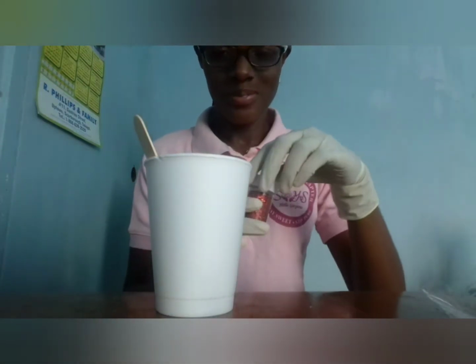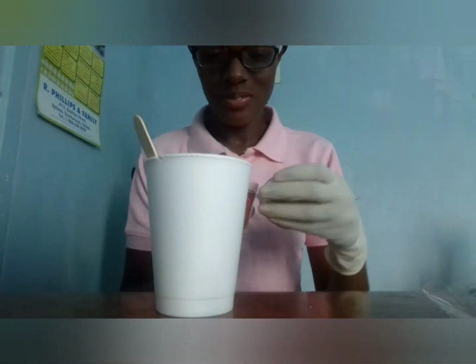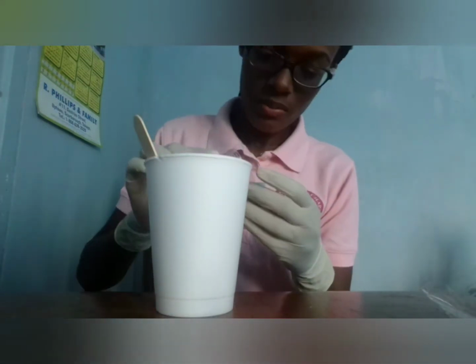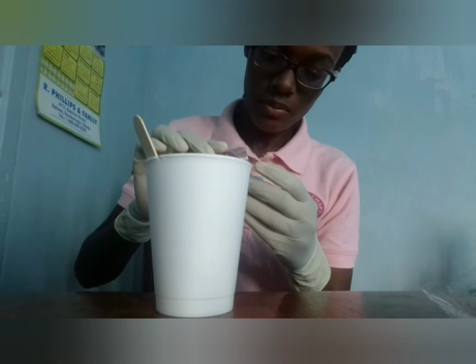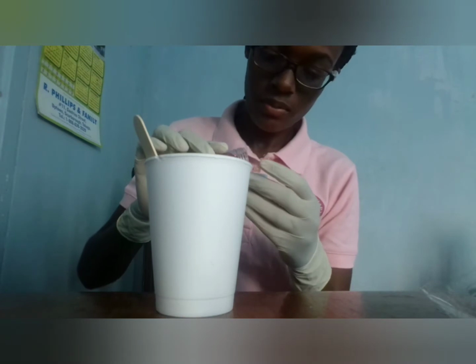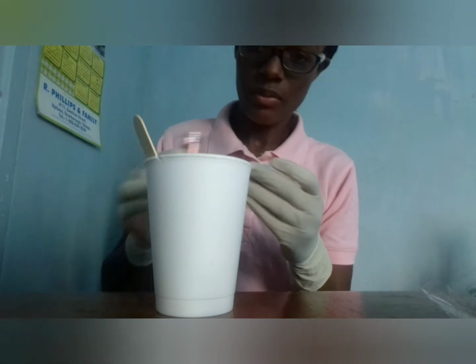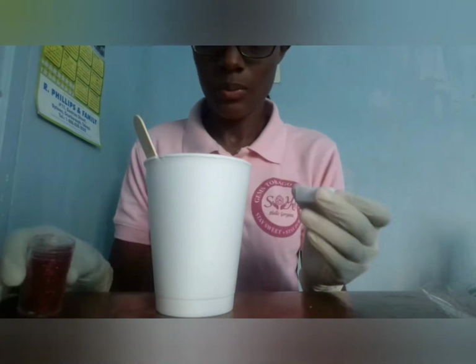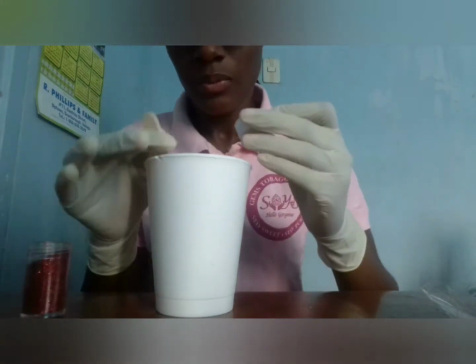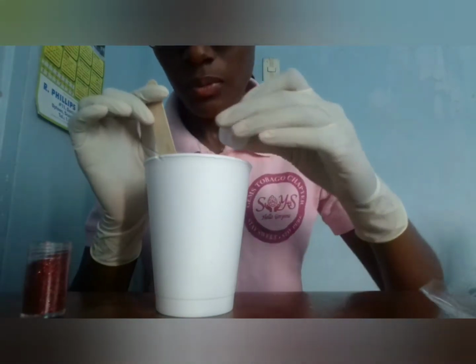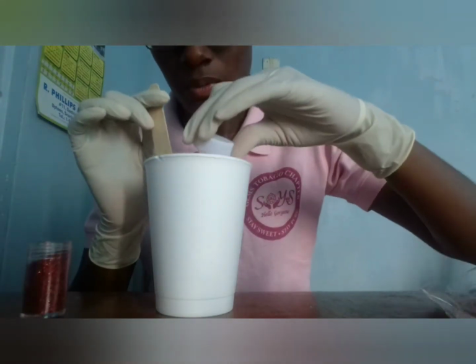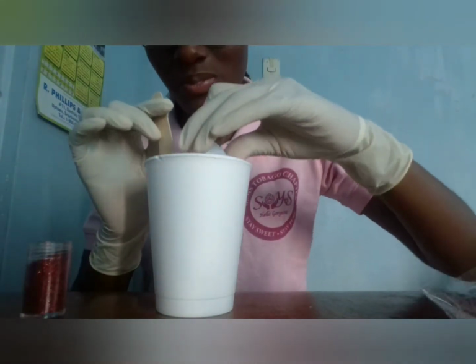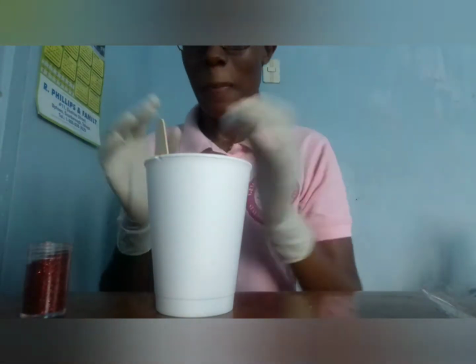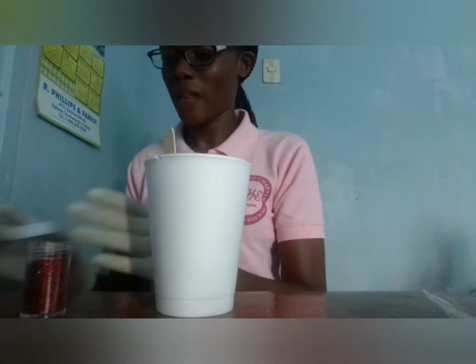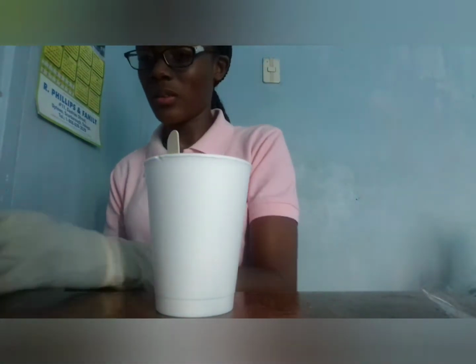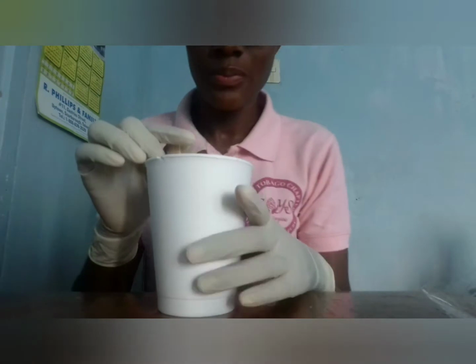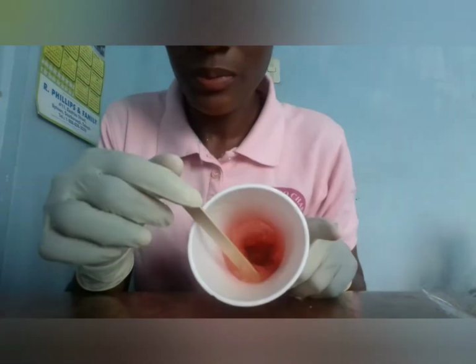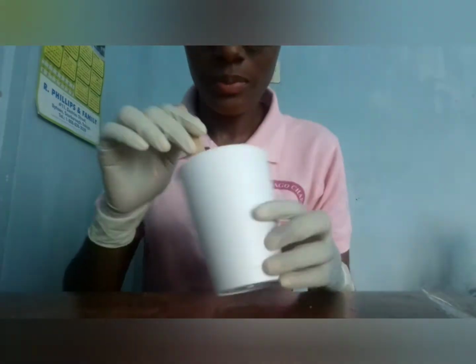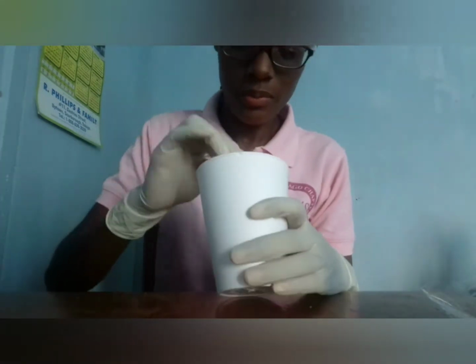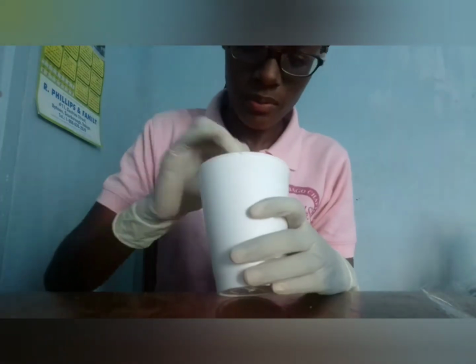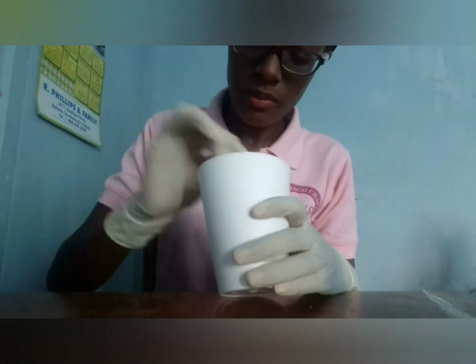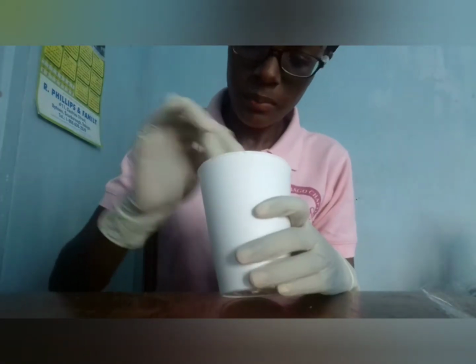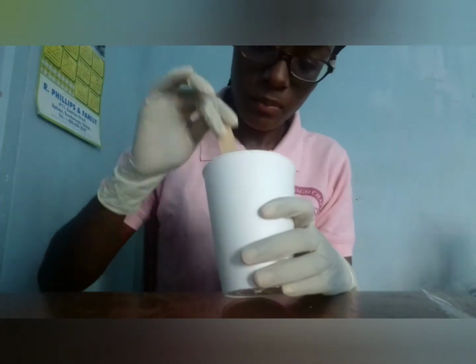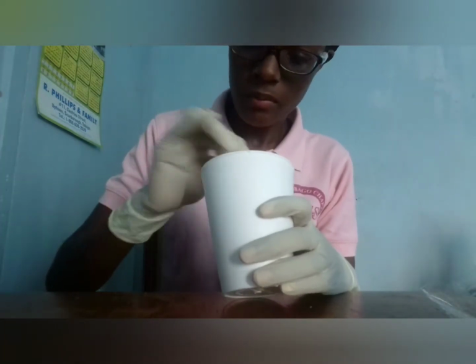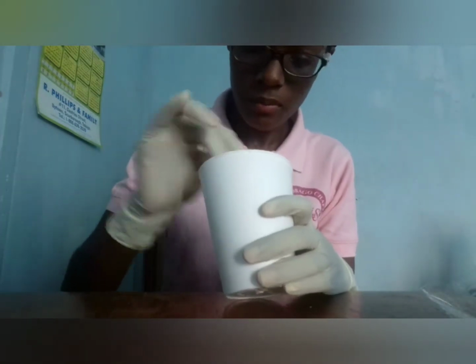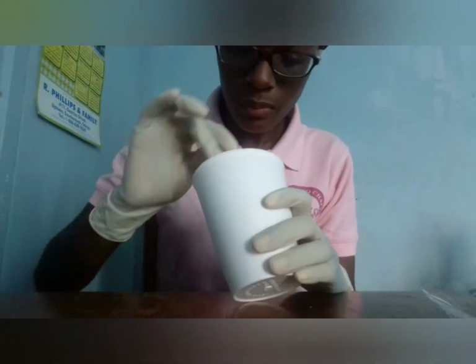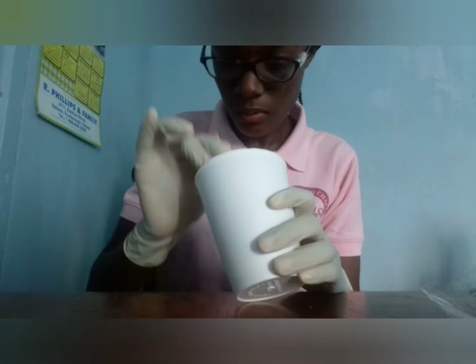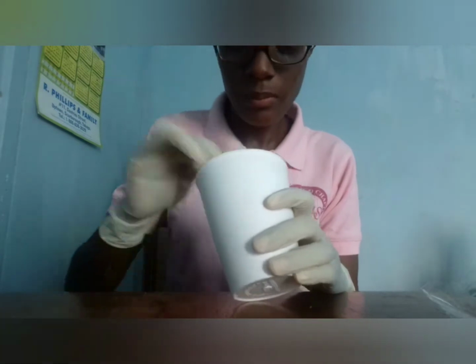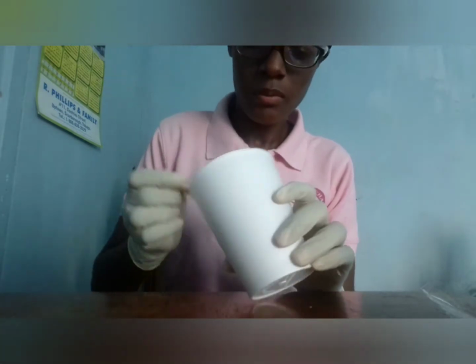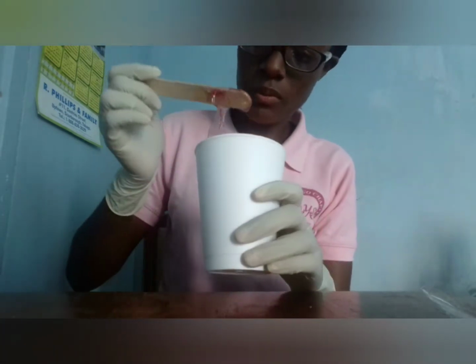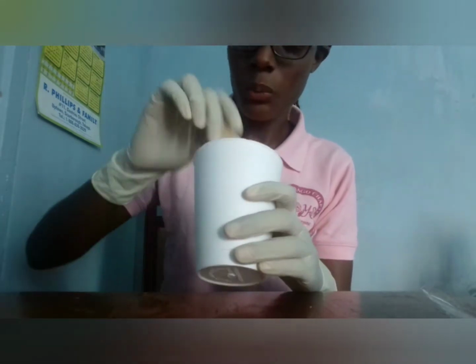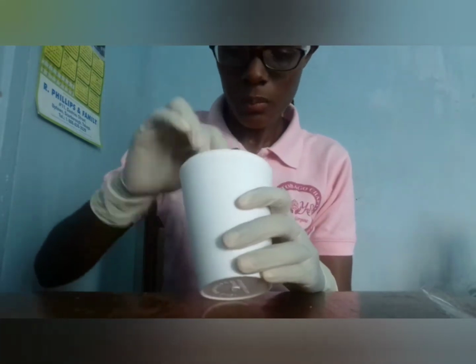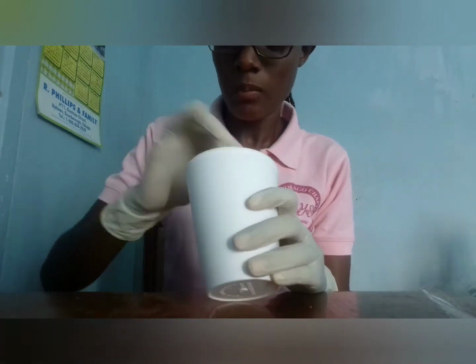I'm adding the red glitter now. I think in my previous video I explained the reason for the glitter being in that type of container, so you can always go back to that video to see the reason for that.